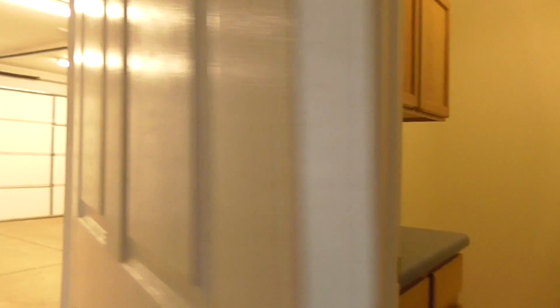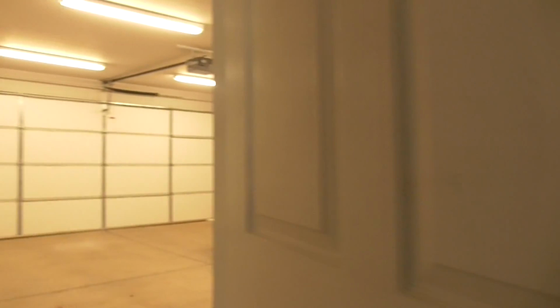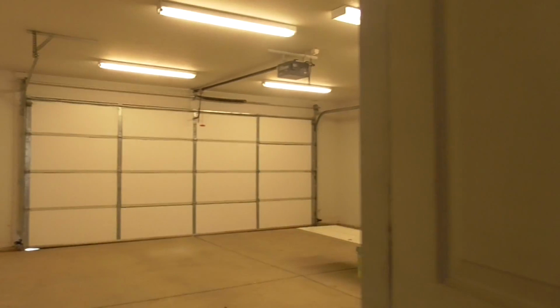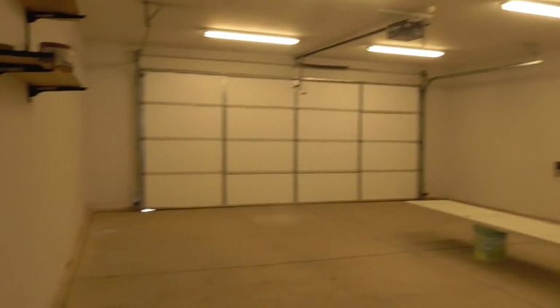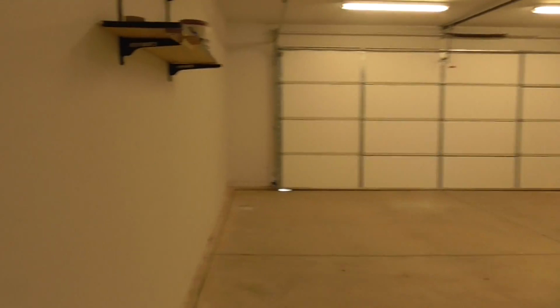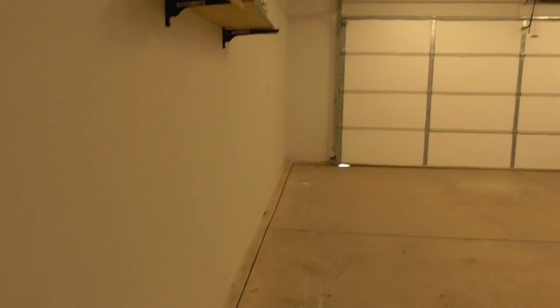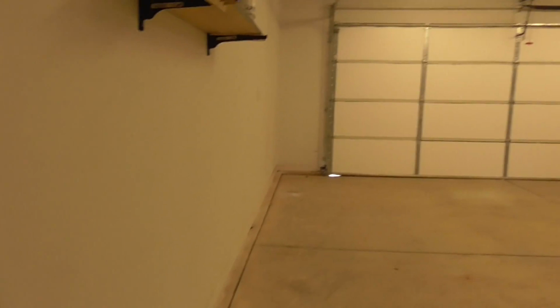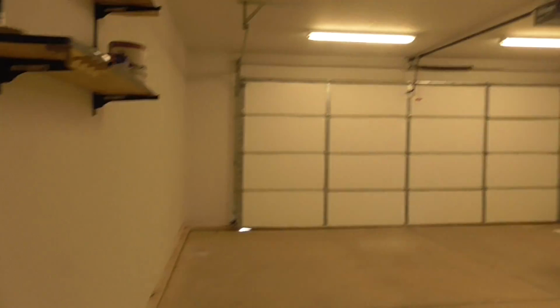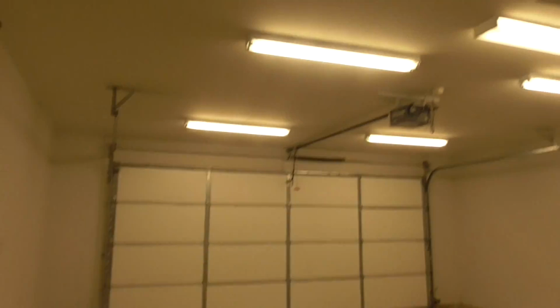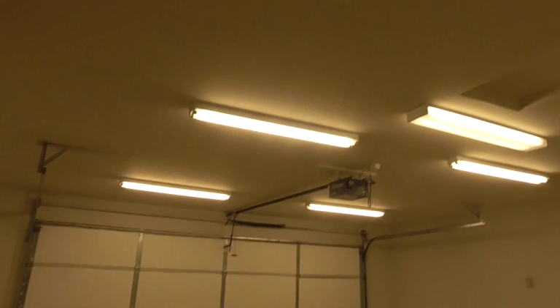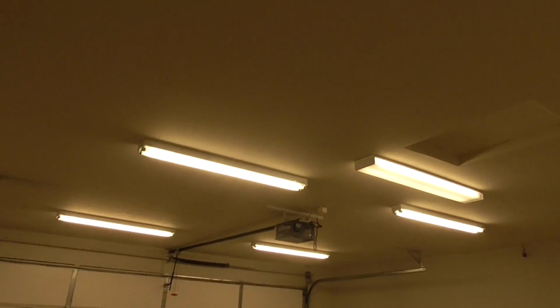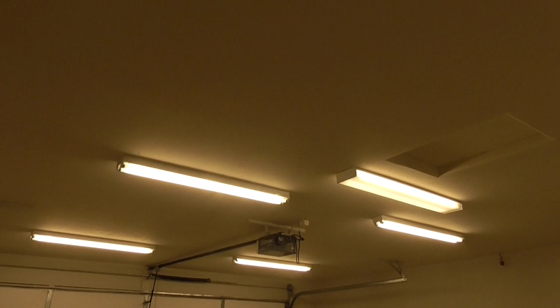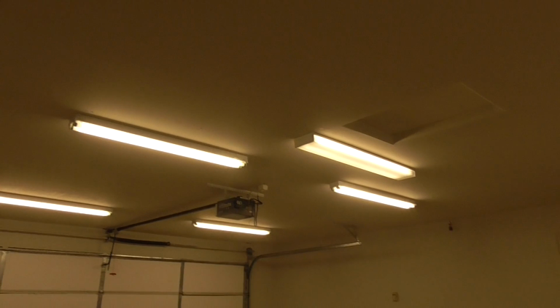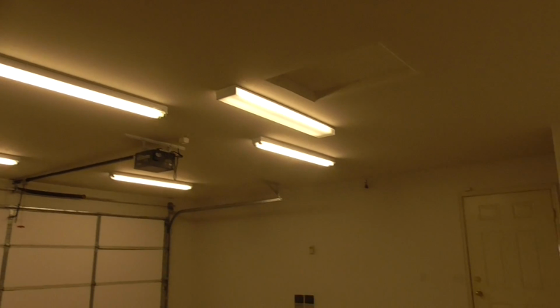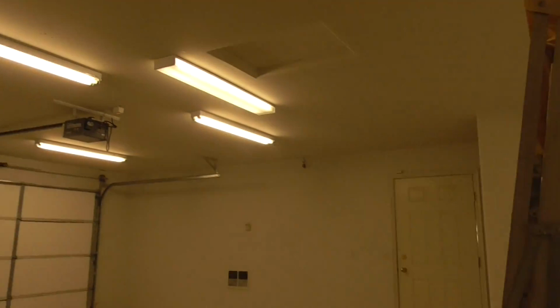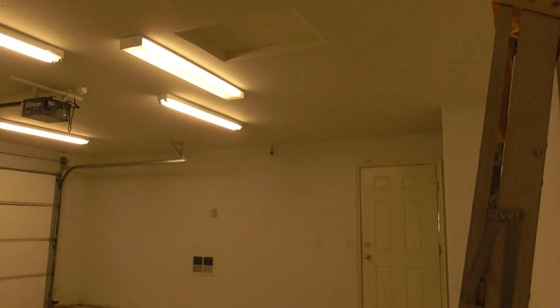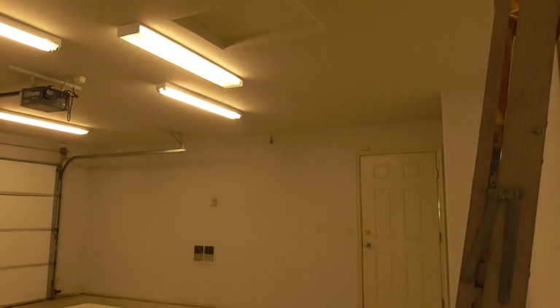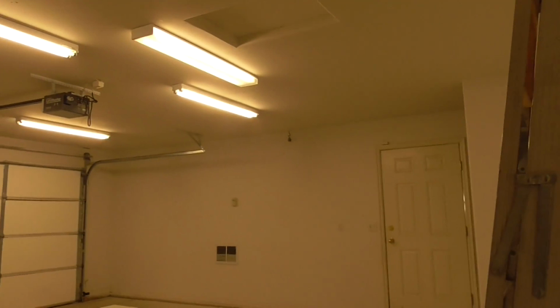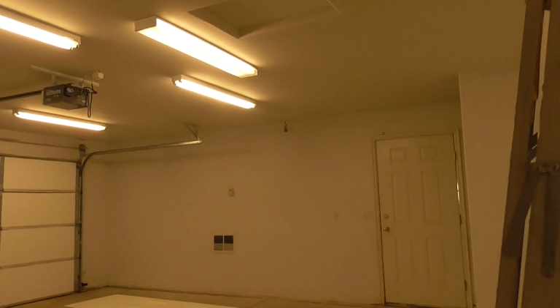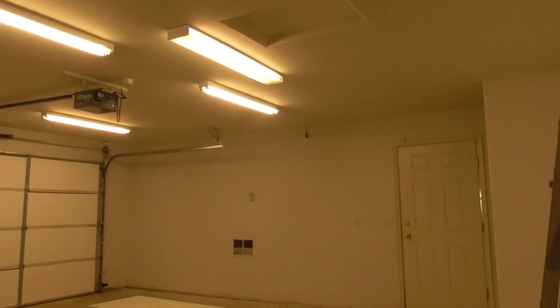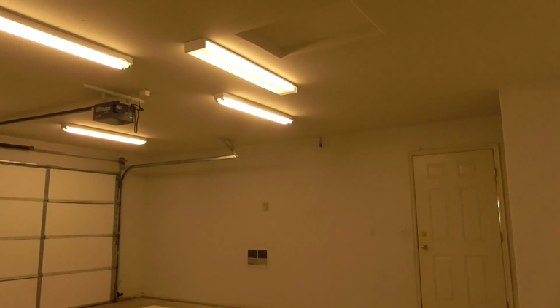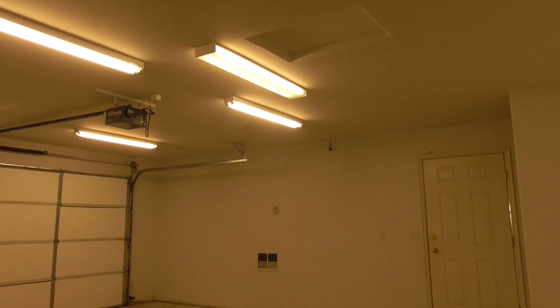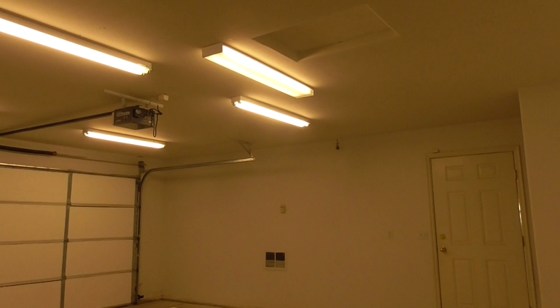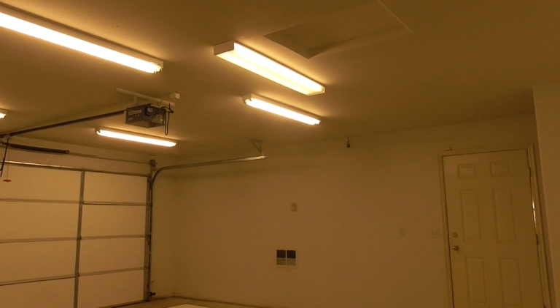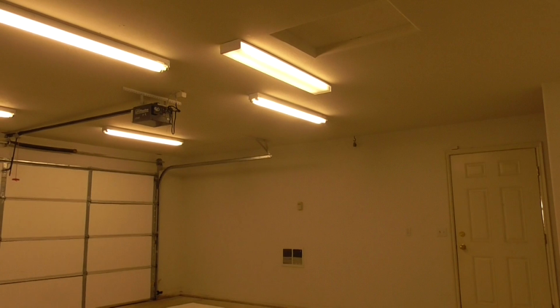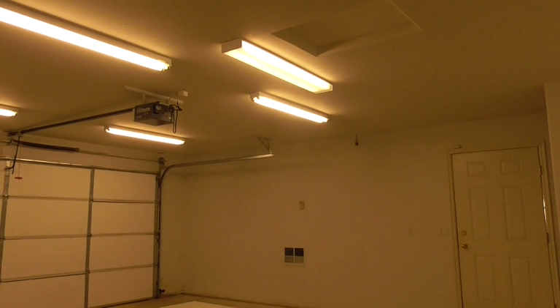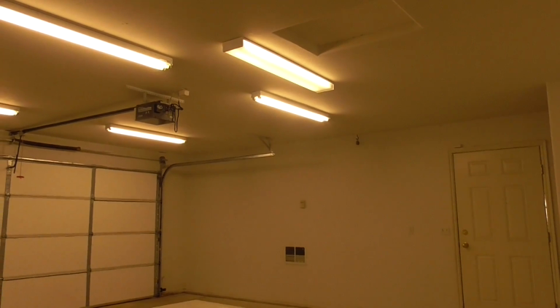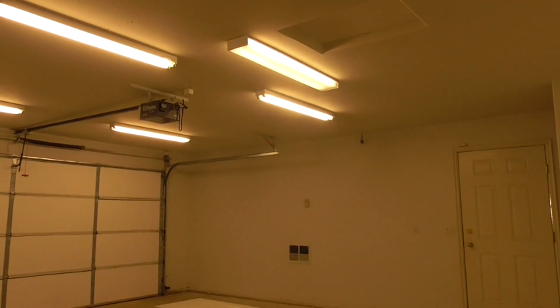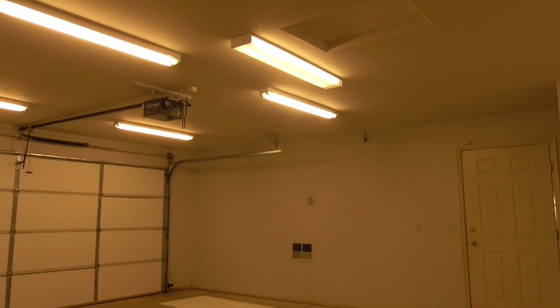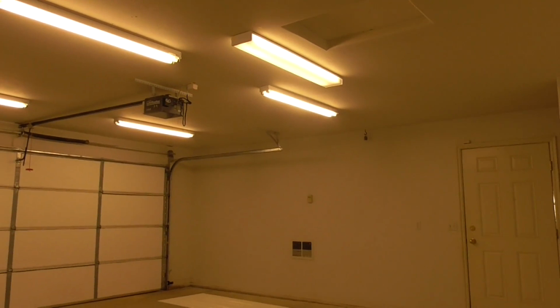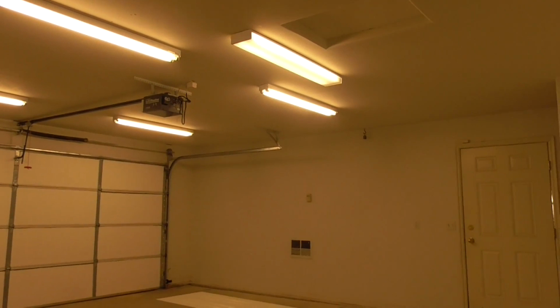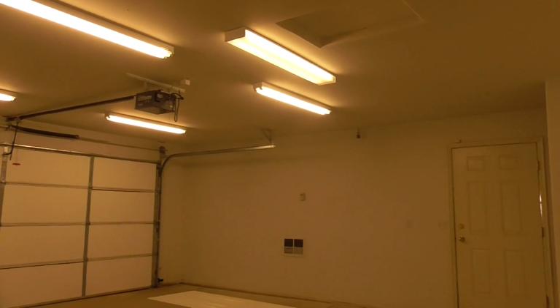The garage is set up with extra lighting and has an outside door to the side yard. It also has an evaporative cooler attached to the garage to keep it cool in the summertime if you're working out here.